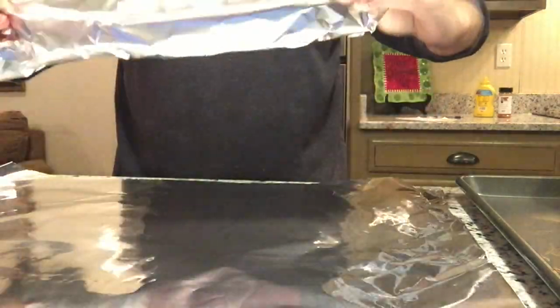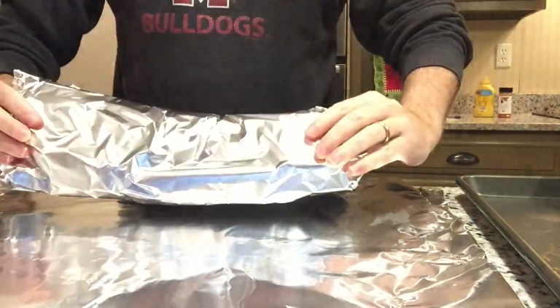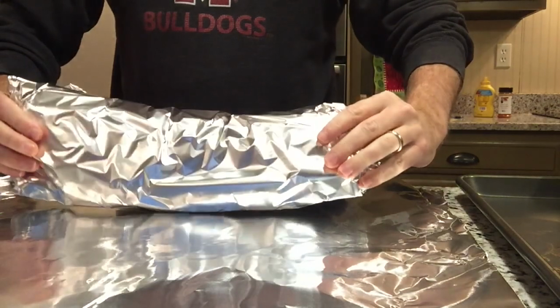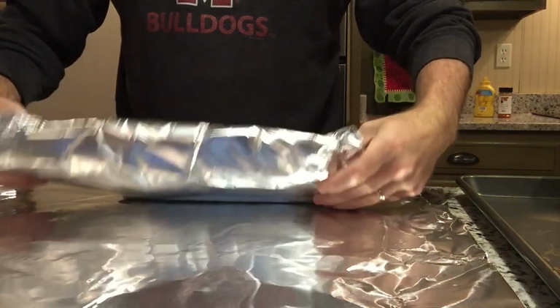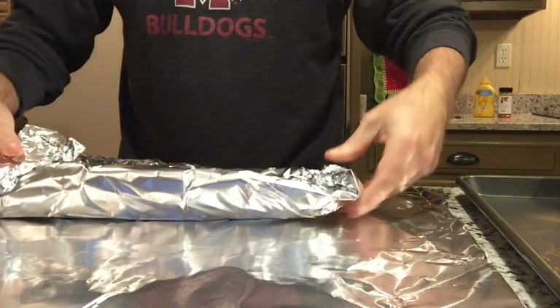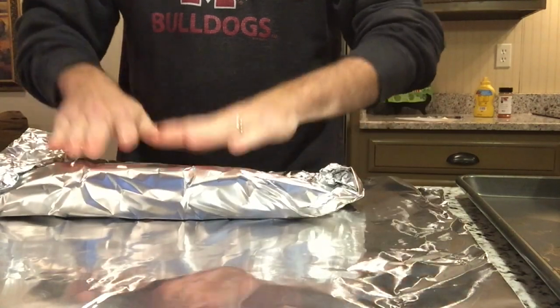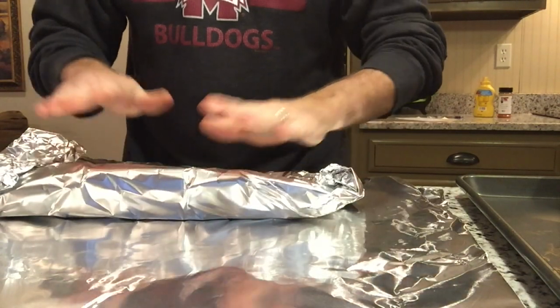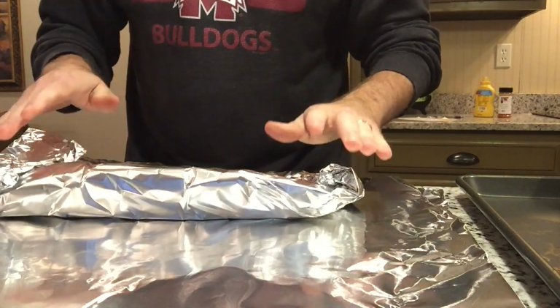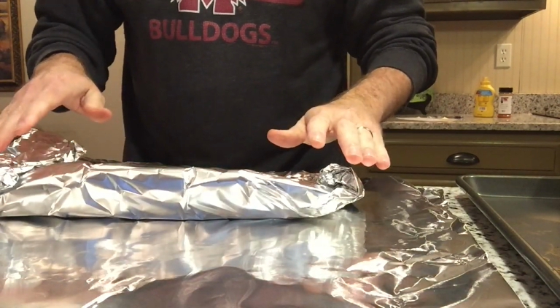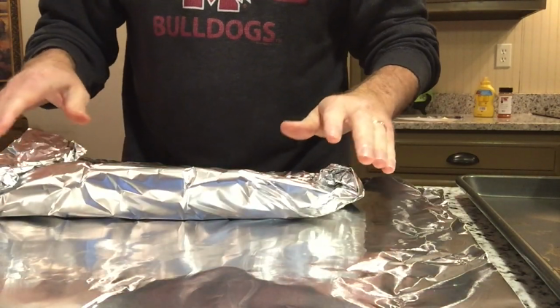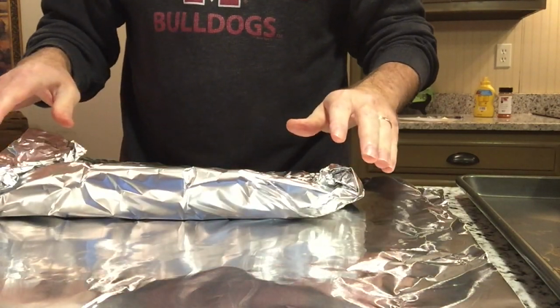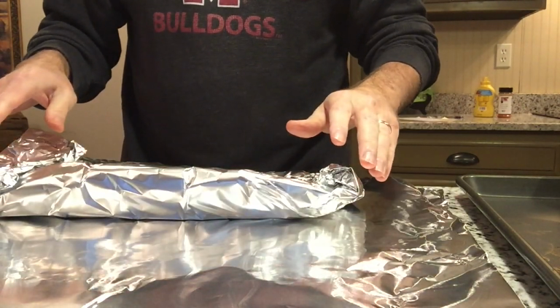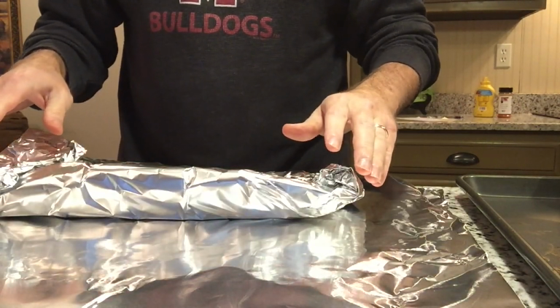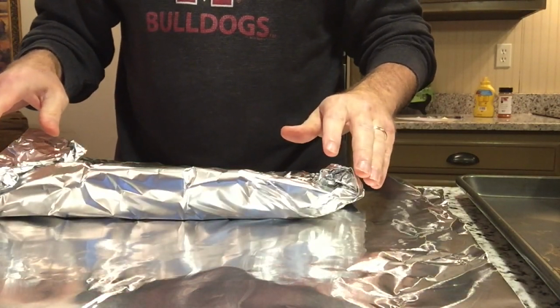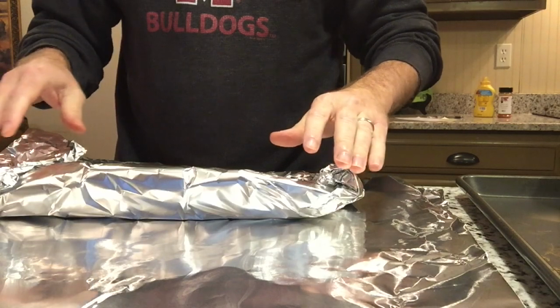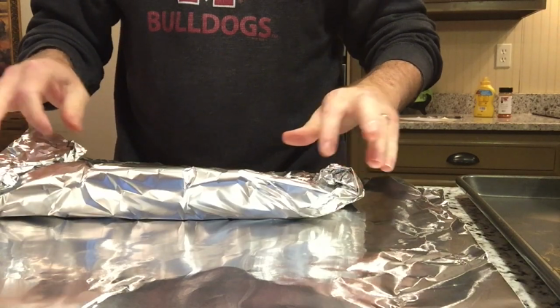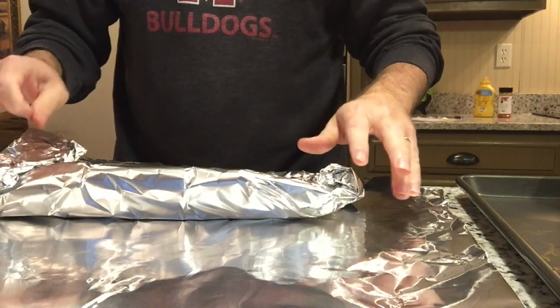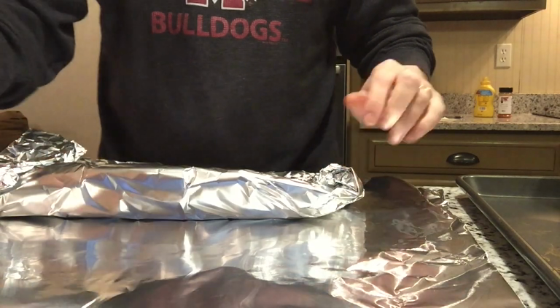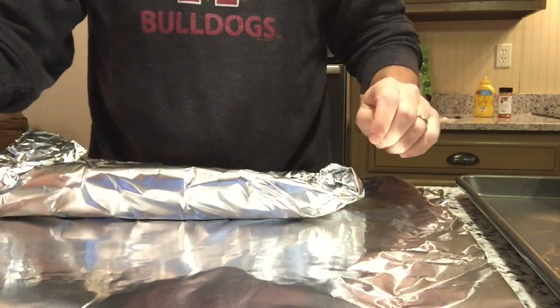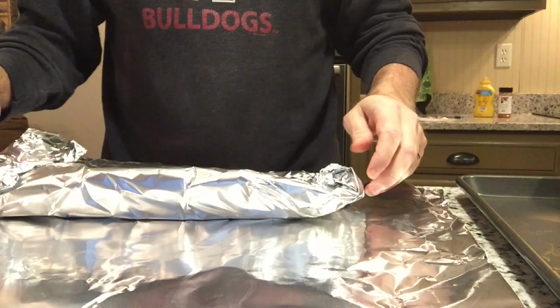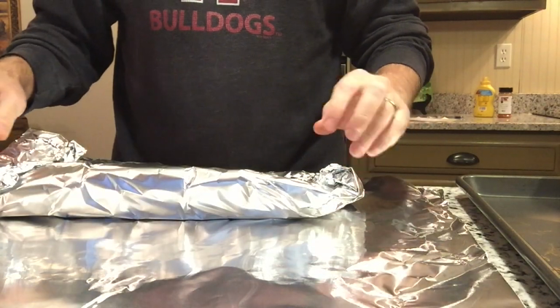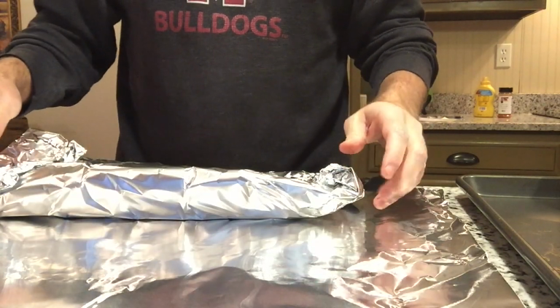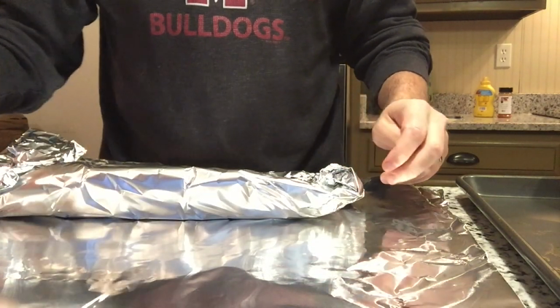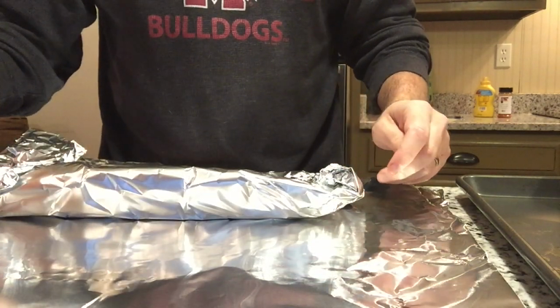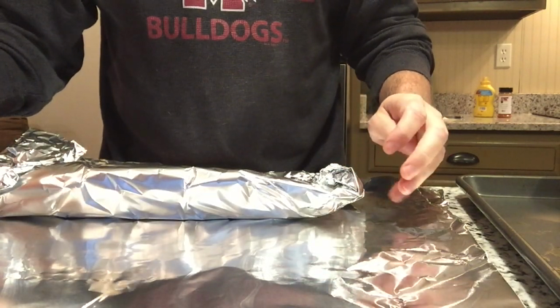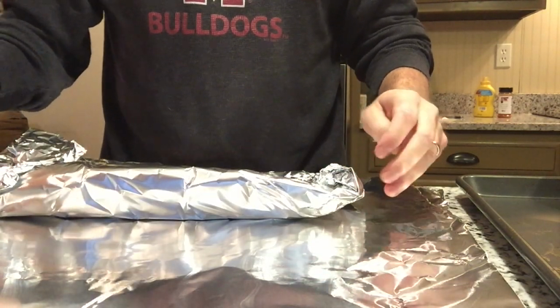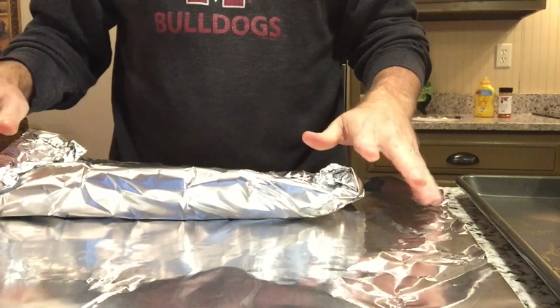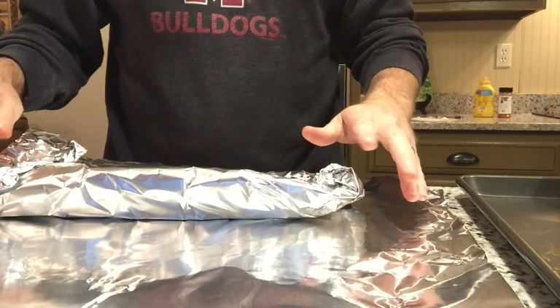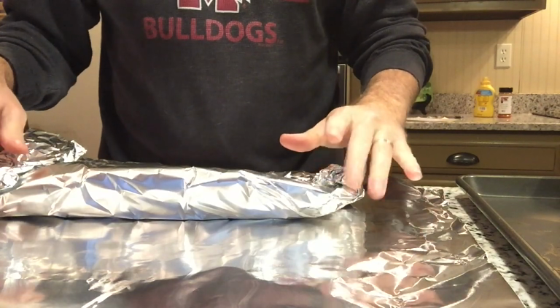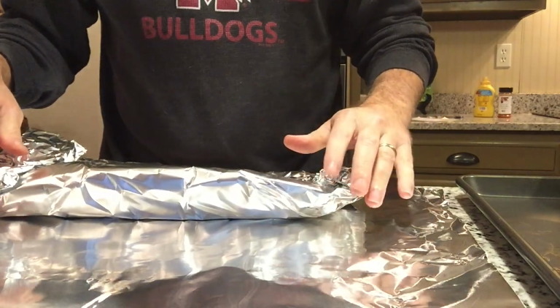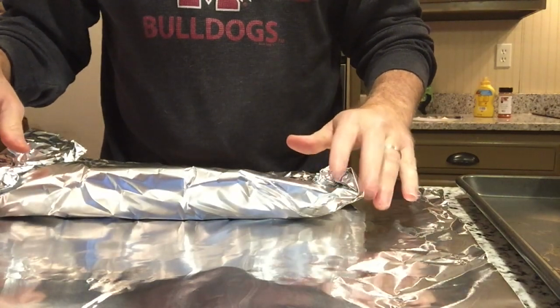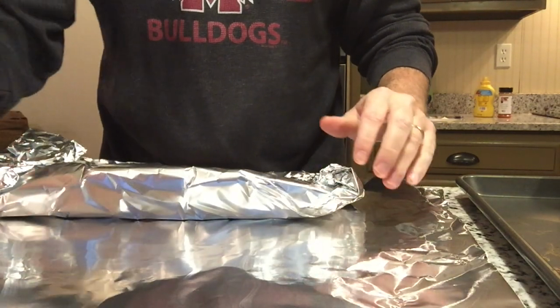There's one — we'll do that for all three, then we'll put them back on the grill for about an hour. Then we'll take them back off and smoke them a little bit more — same temperature, 235.